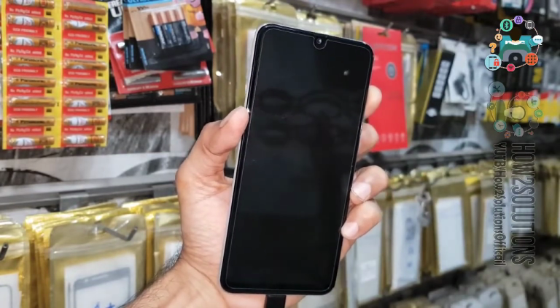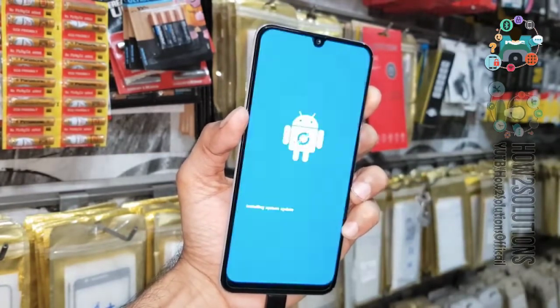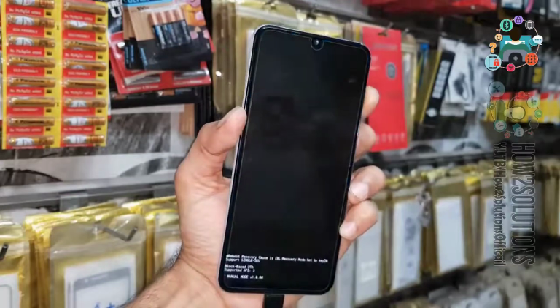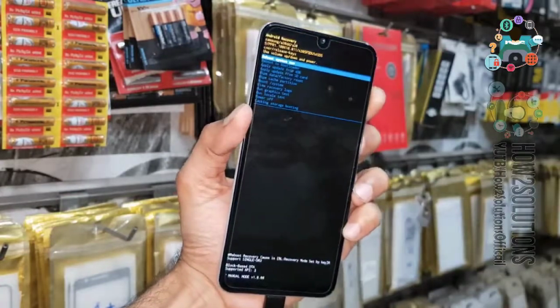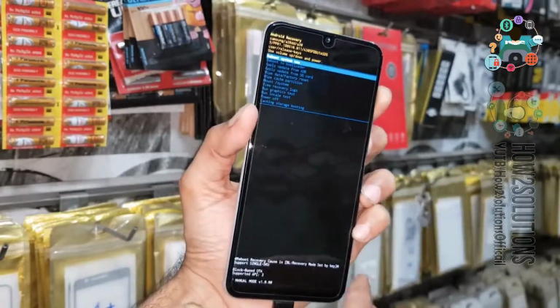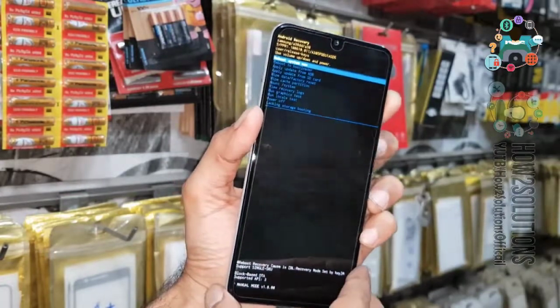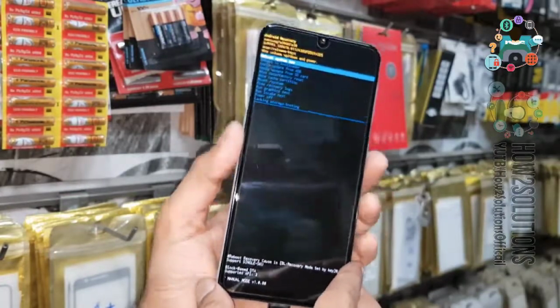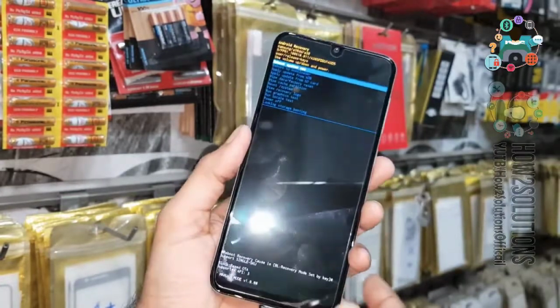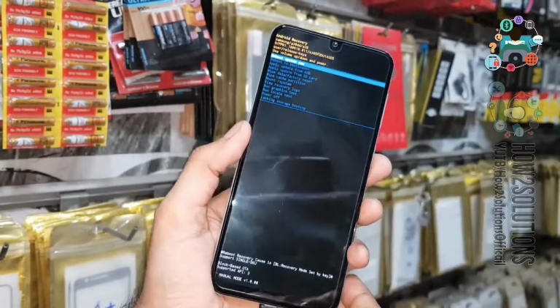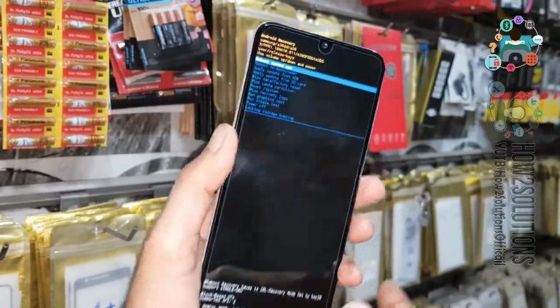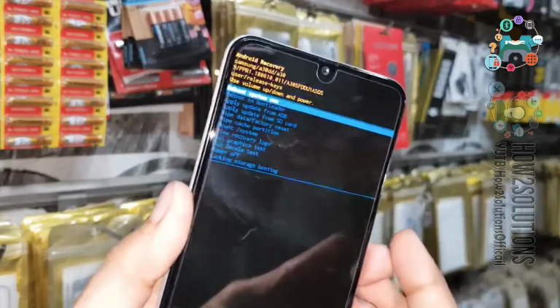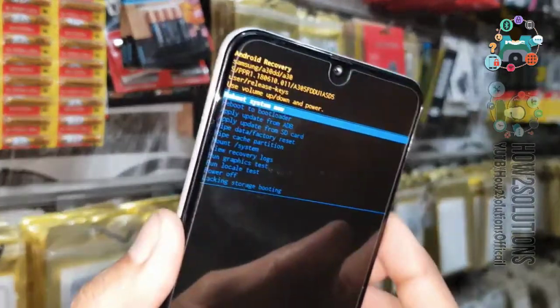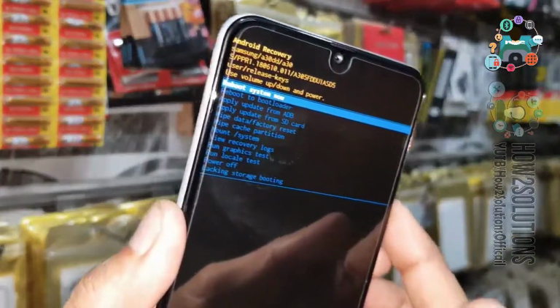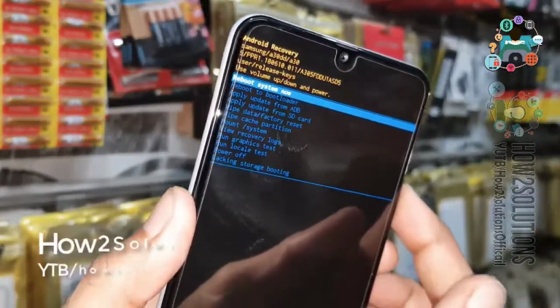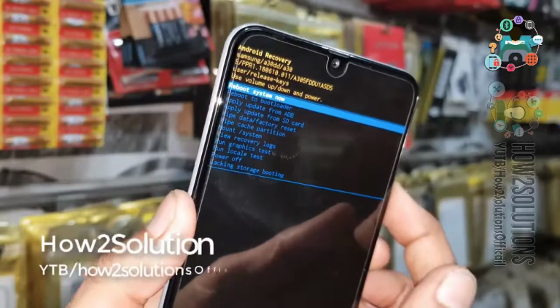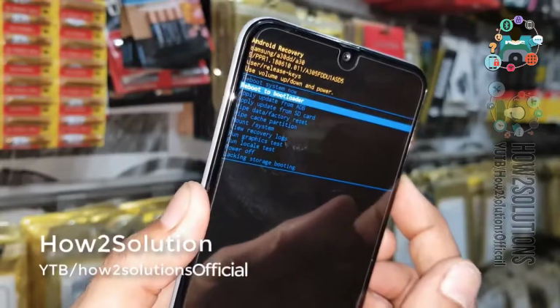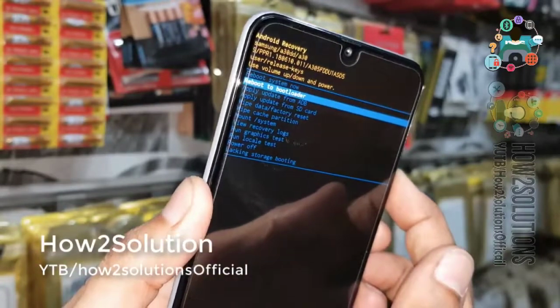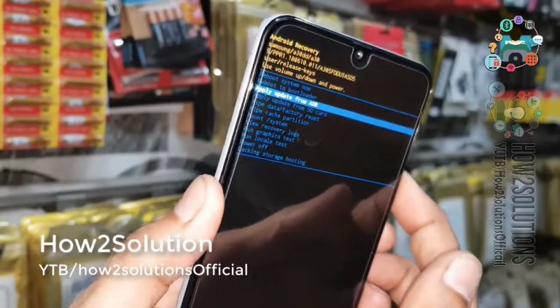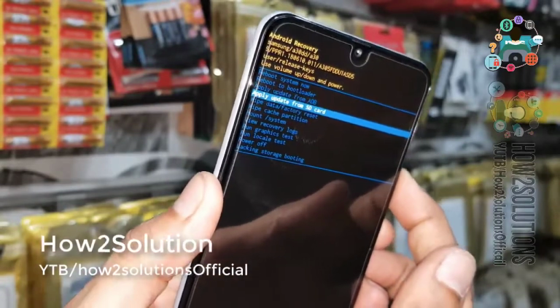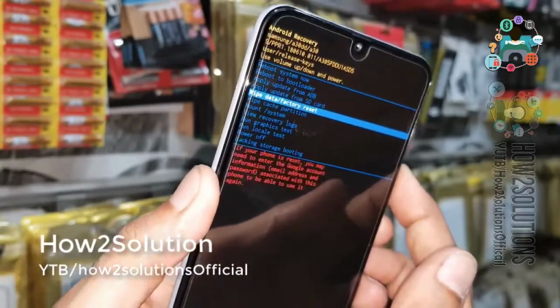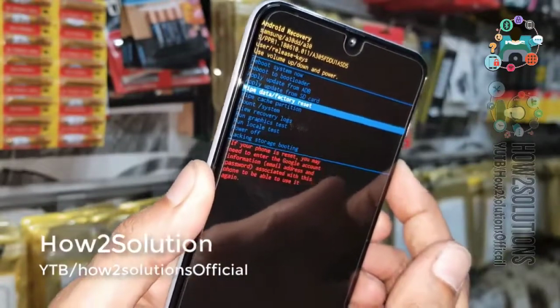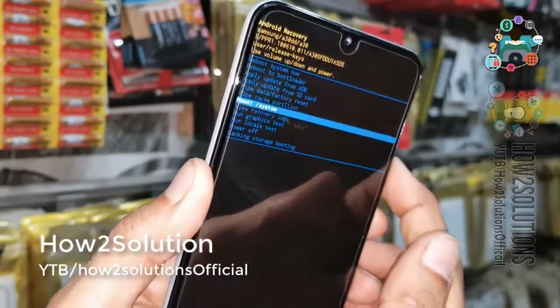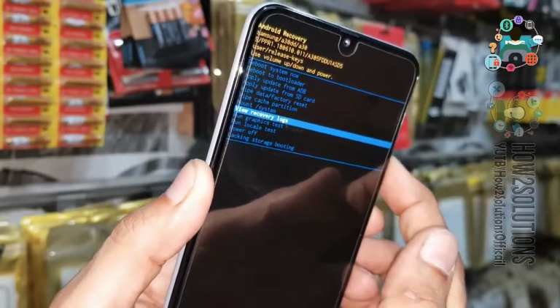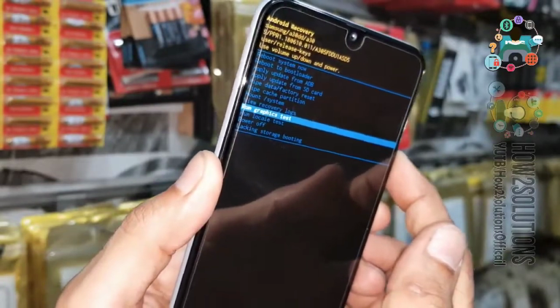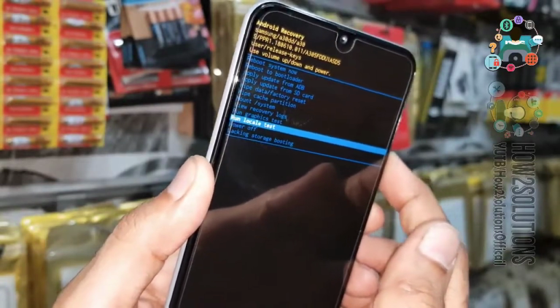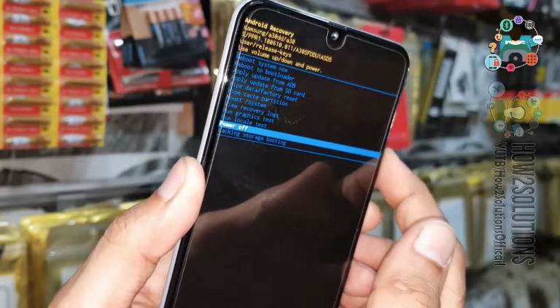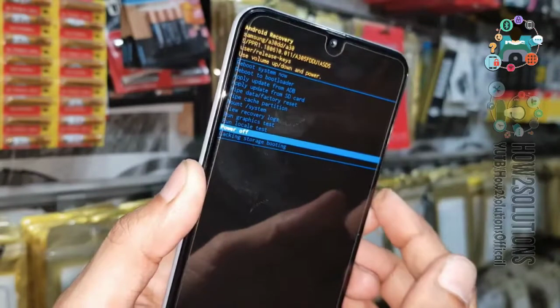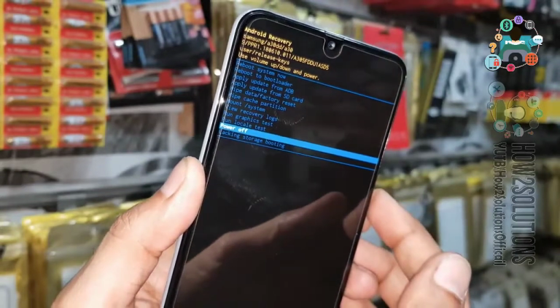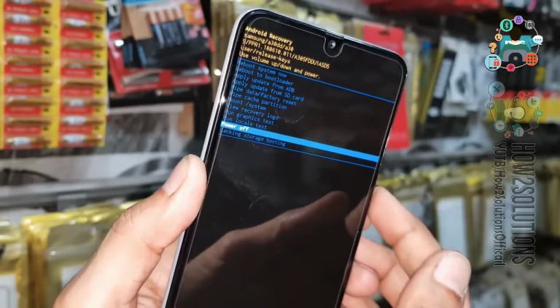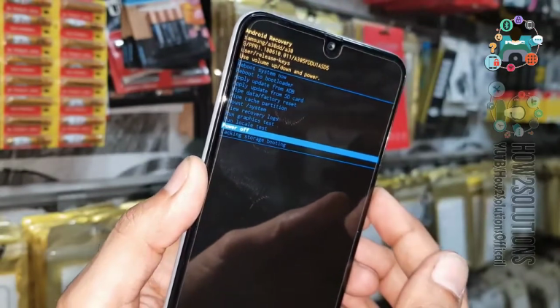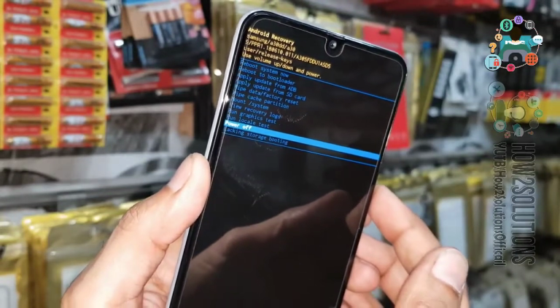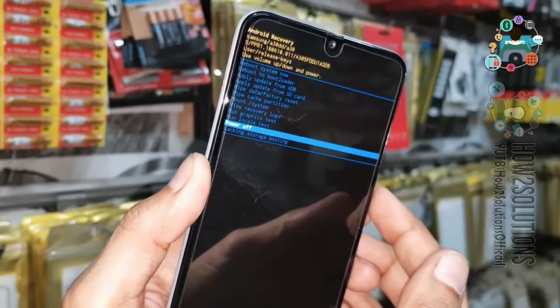So this is the first step to boot into recovery mode — I will show you three methods more. Now you can turn the device off from recovery mode, just power off by clicking the power button.